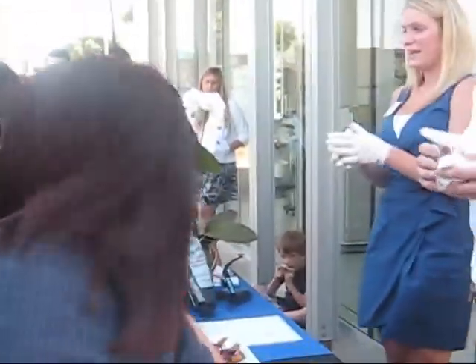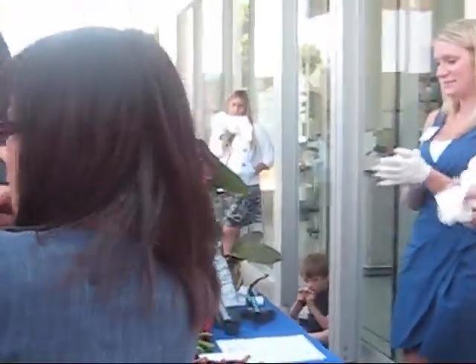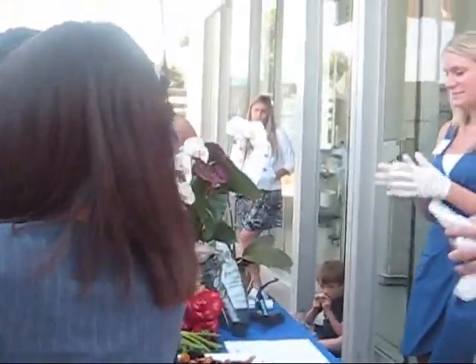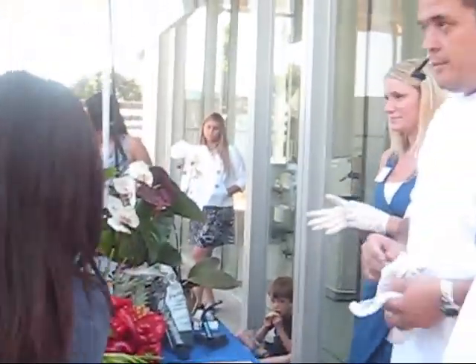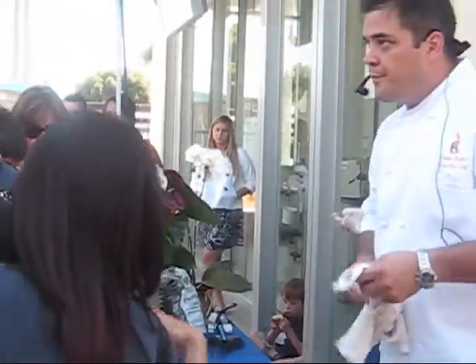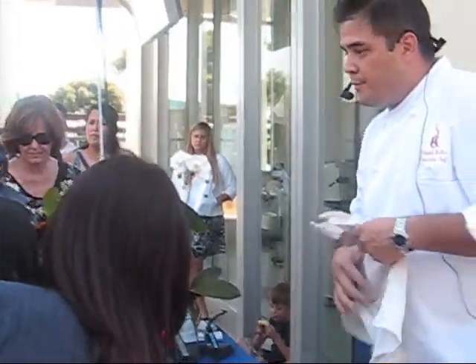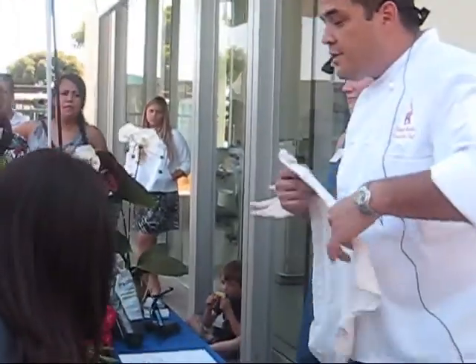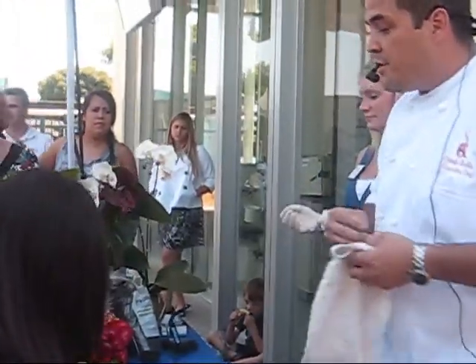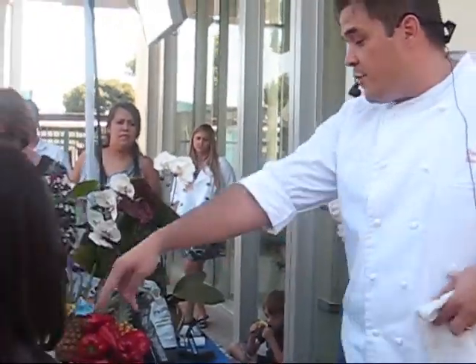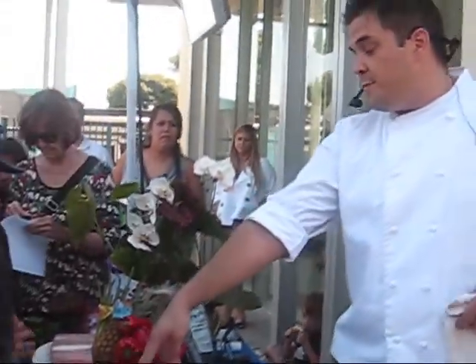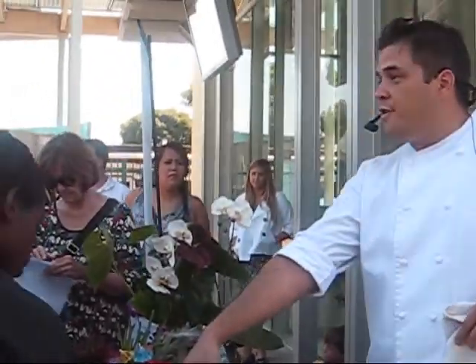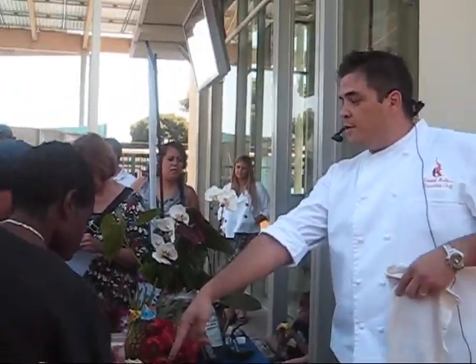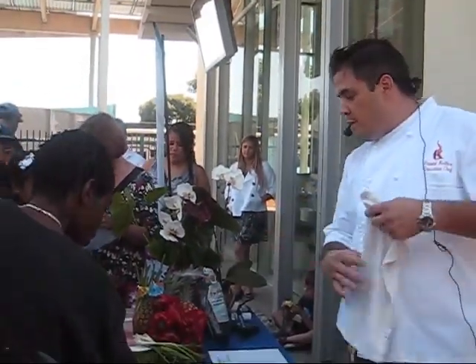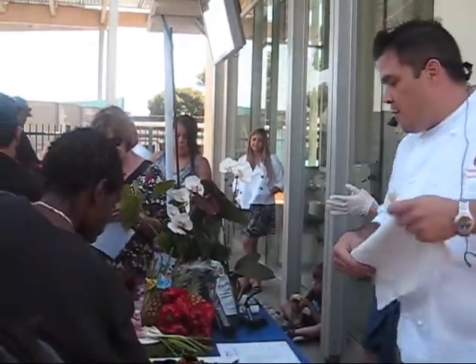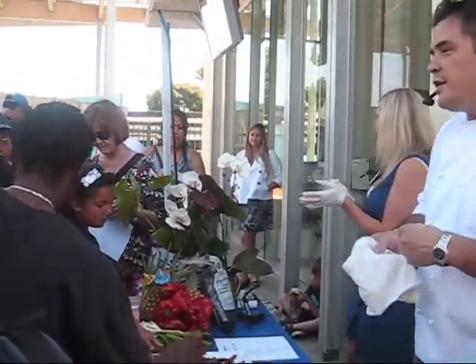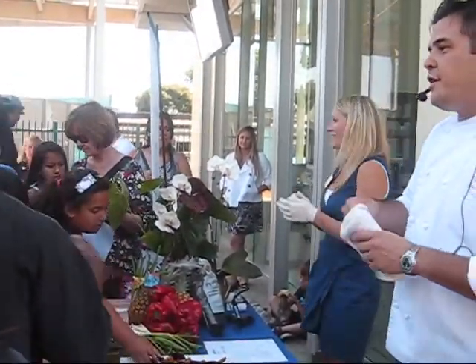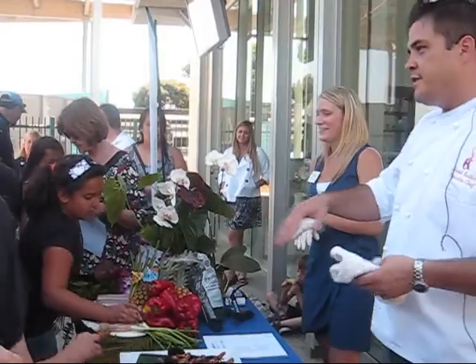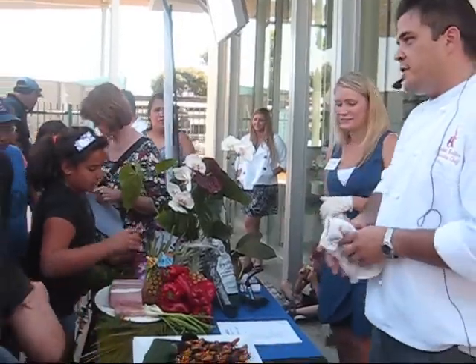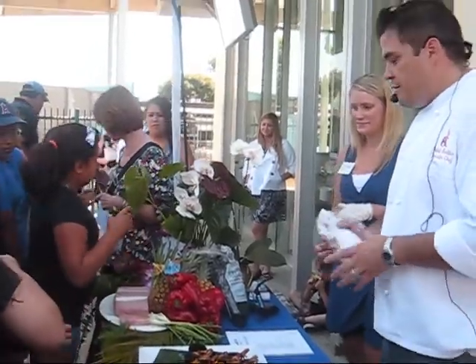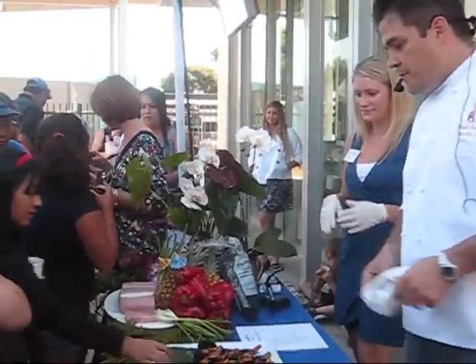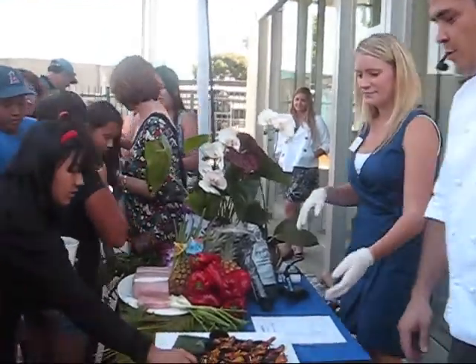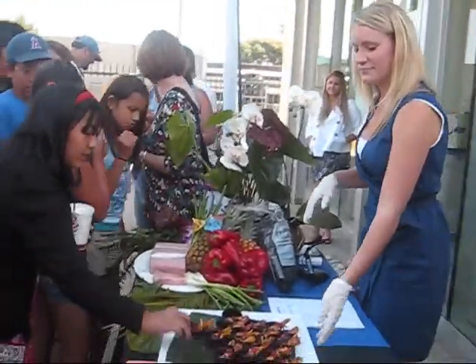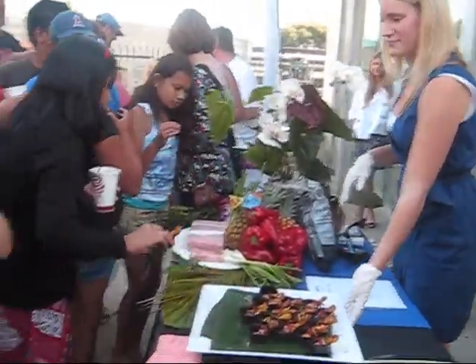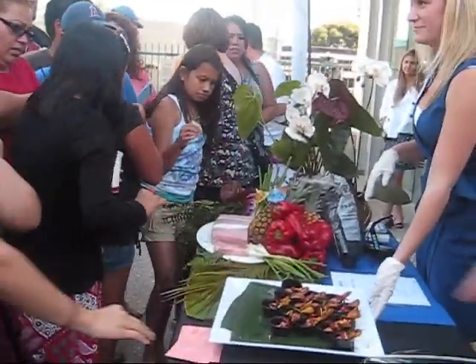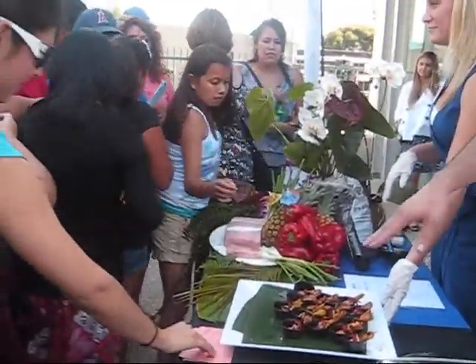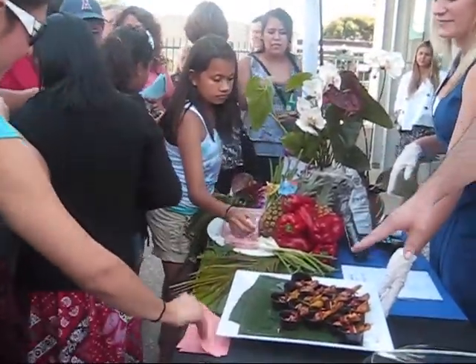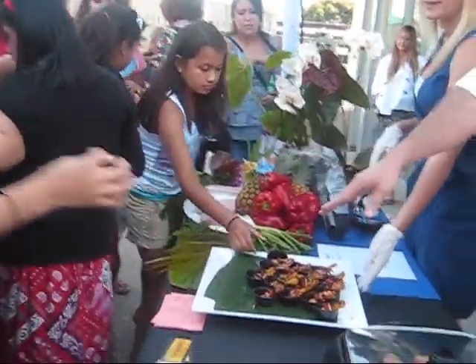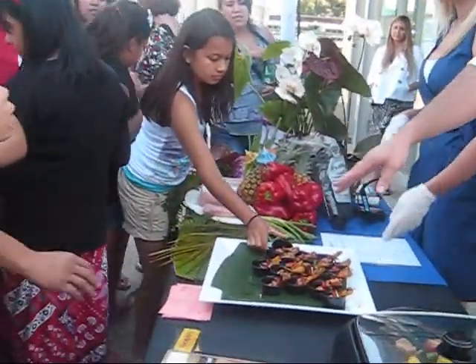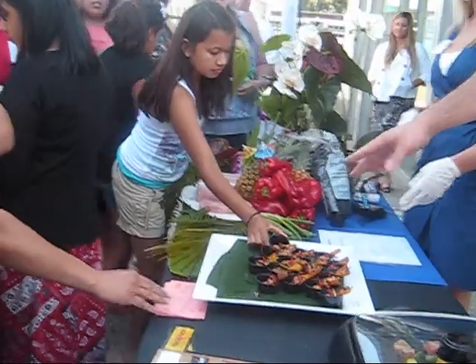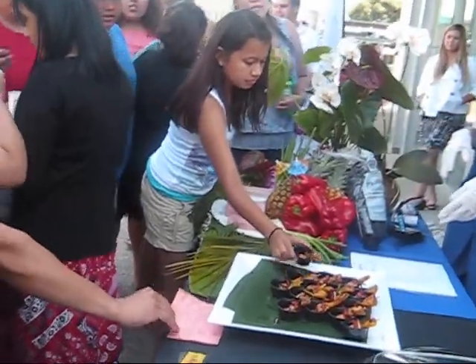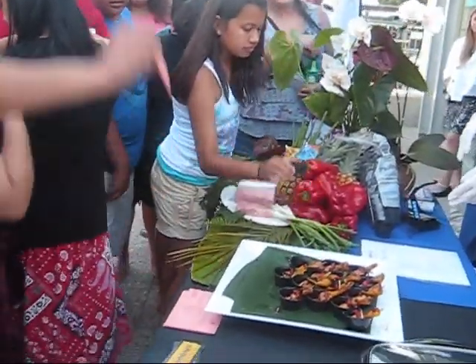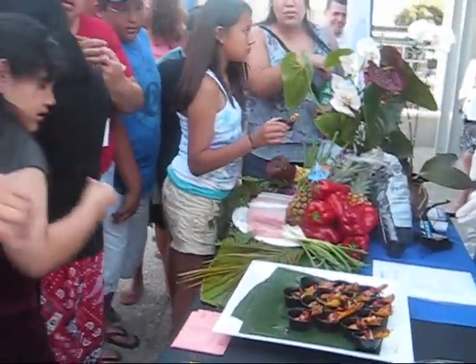Yes sir — it's a sake ponzu sauce. We have recipe cards here in the front. It's kind of like a teriyaki-based type of sauce — I don't know if you're familiar with that flavor profile. All of these ingredients are available right across the street.